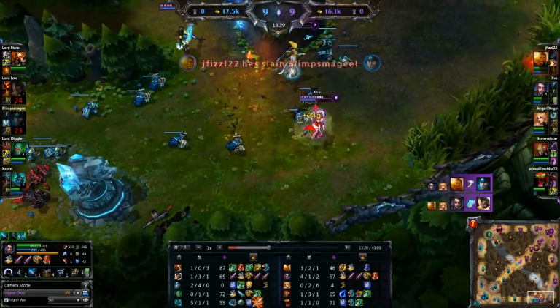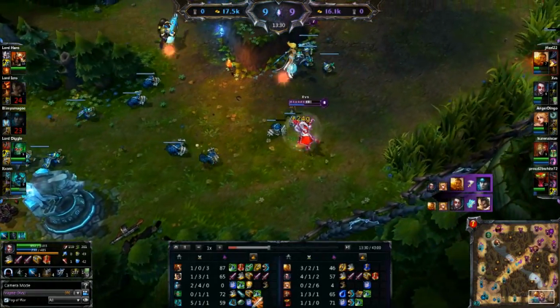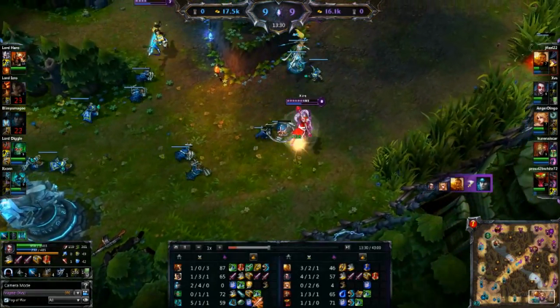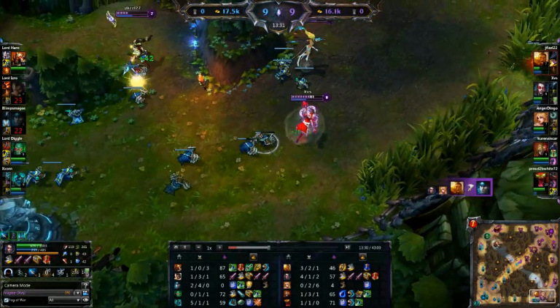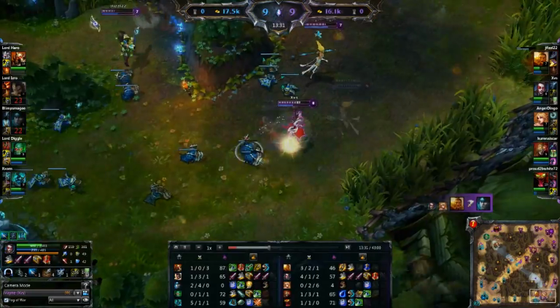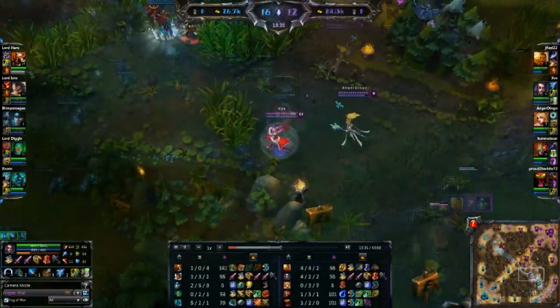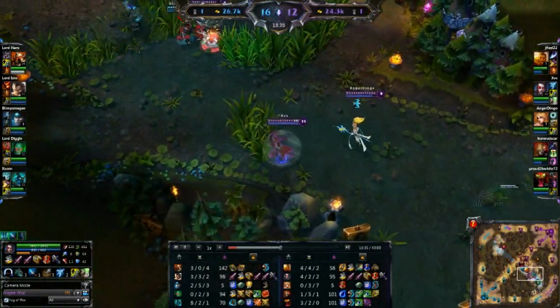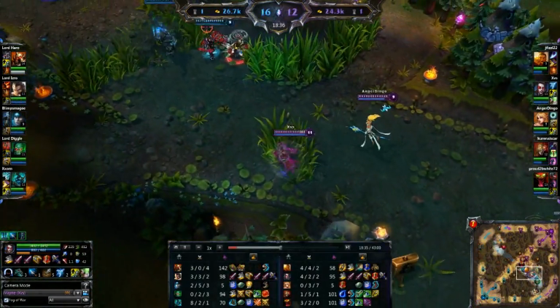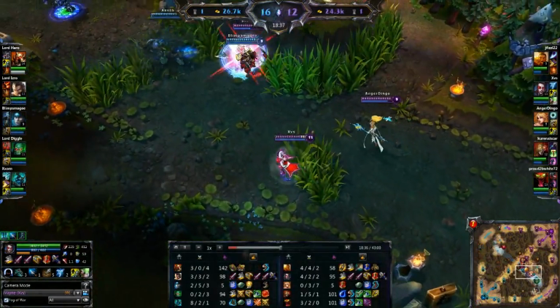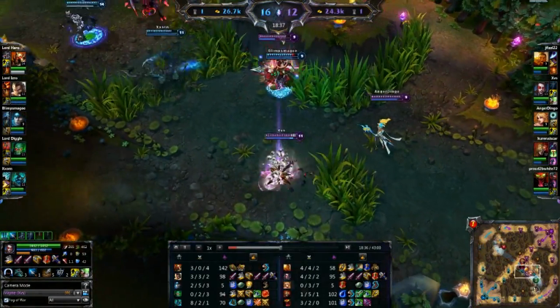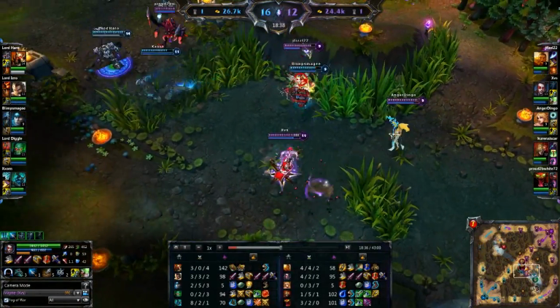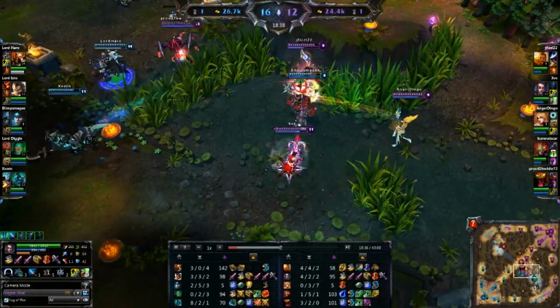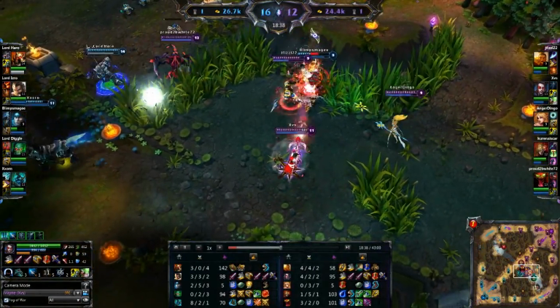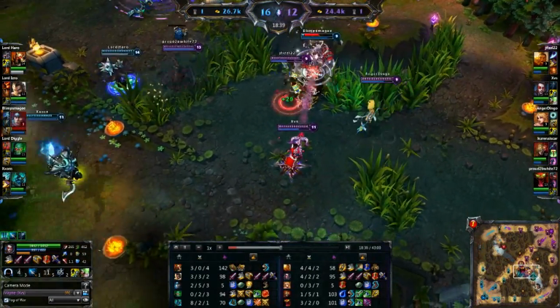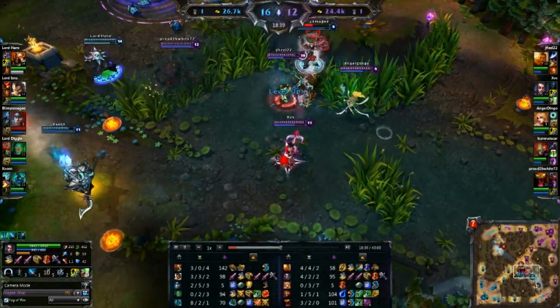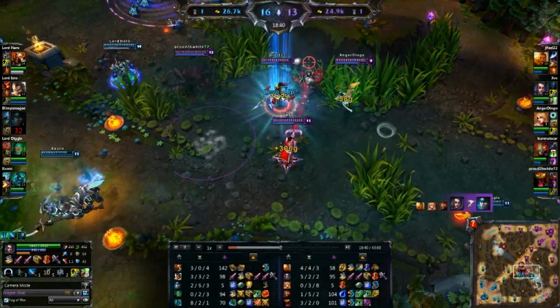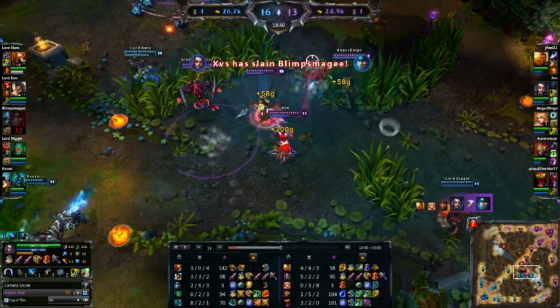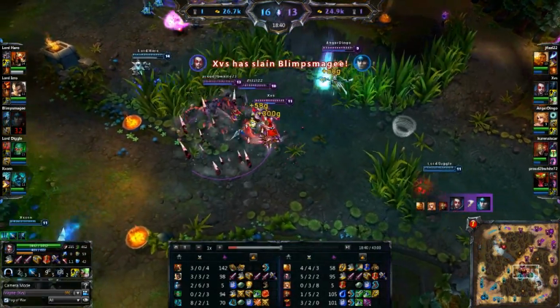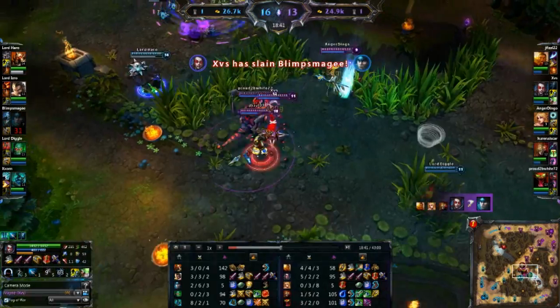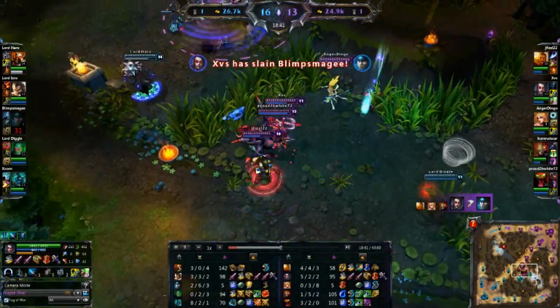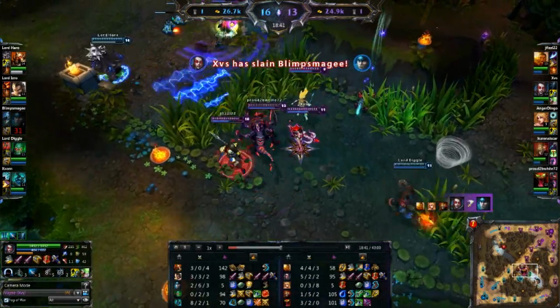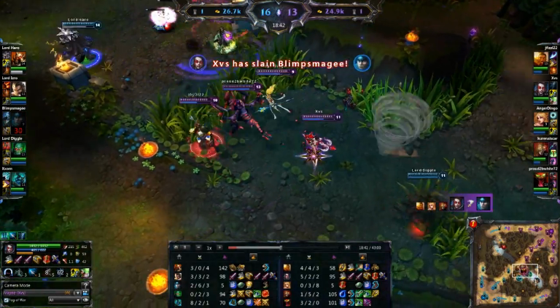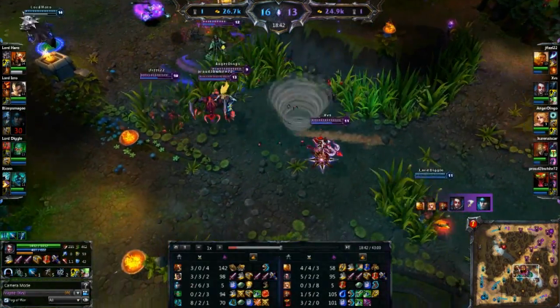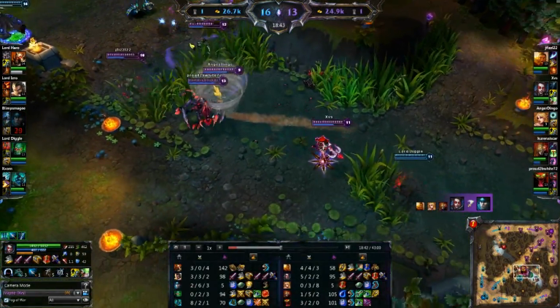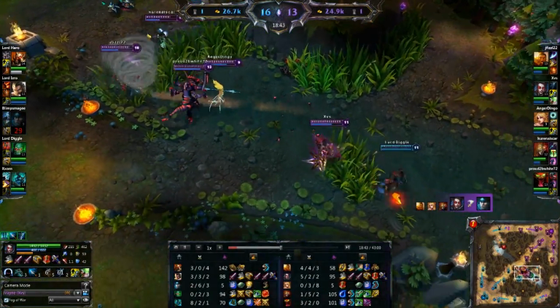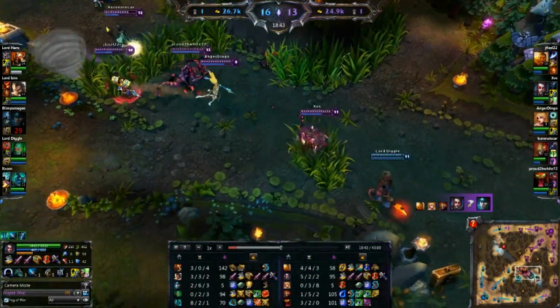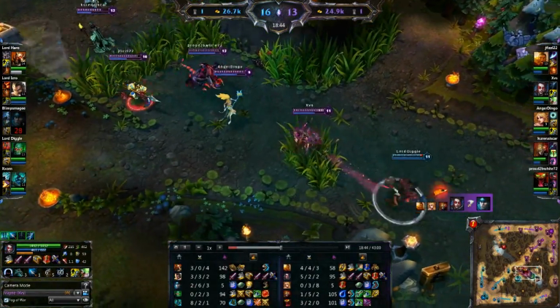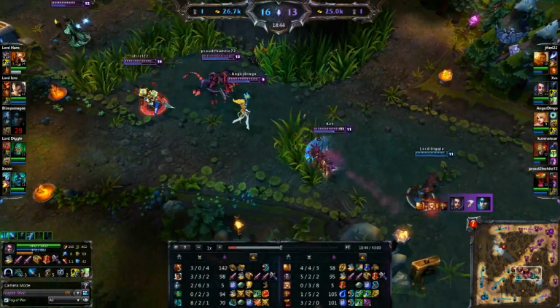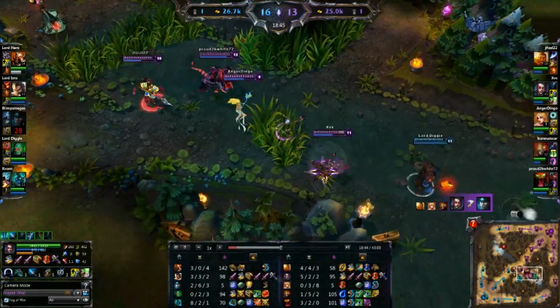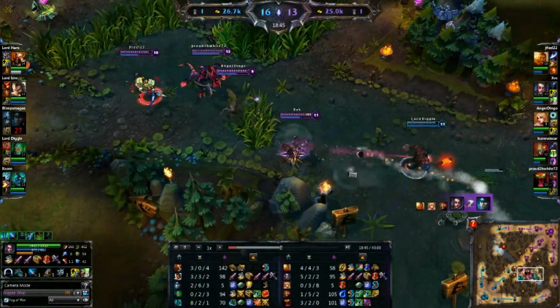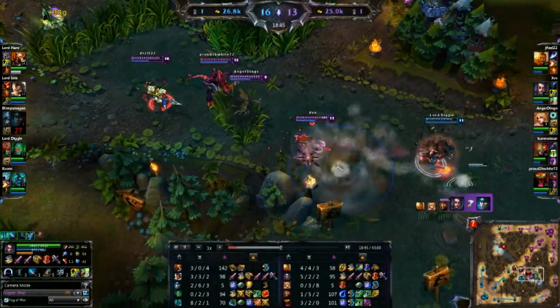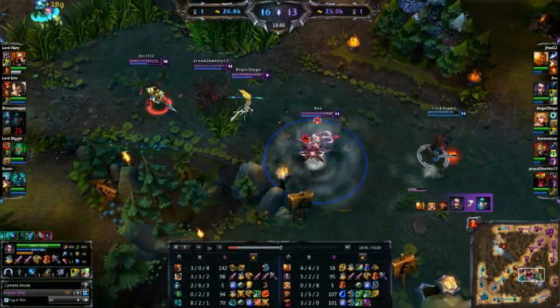Right there, you can see in the game I tried to flash to get a Condemn off so I can hit him into the wall and push him back. That didn't really work, but we still ended up getting the kill, and we're going to get the other kill here too — so that's a good exchange right there.